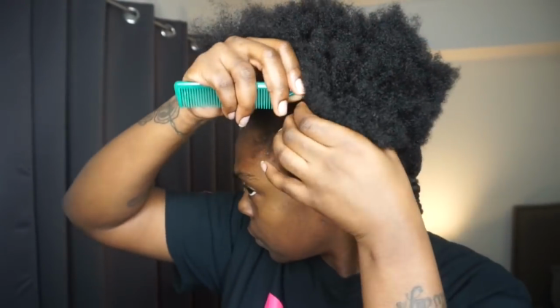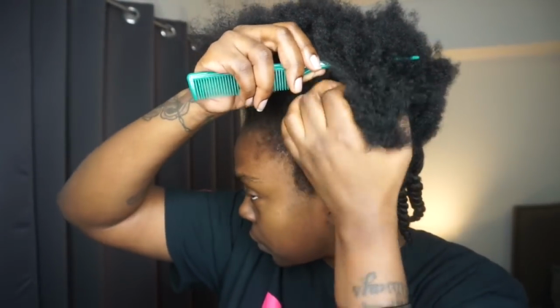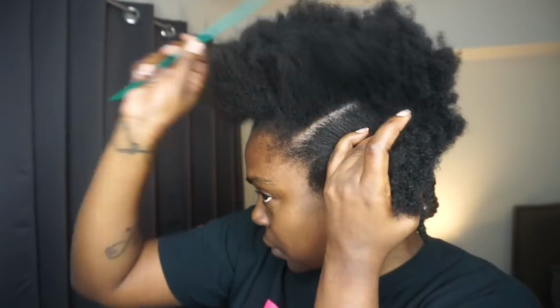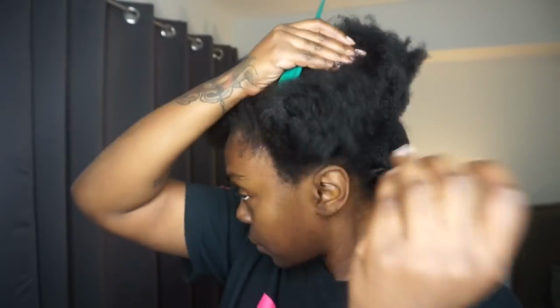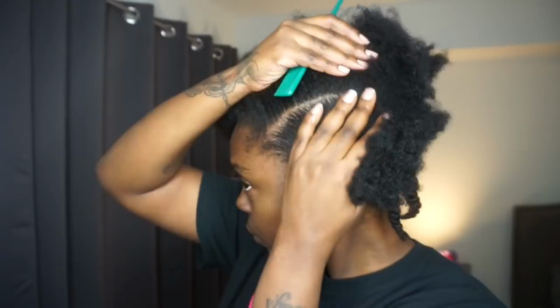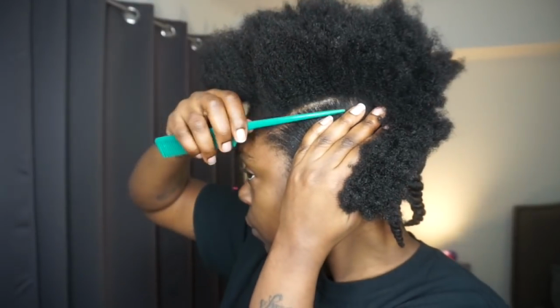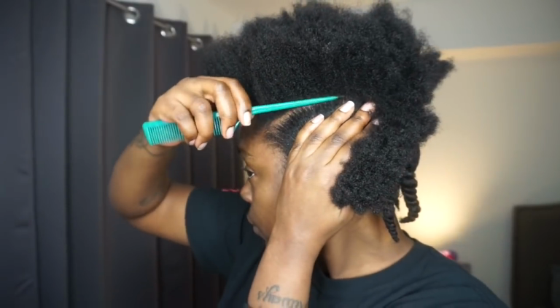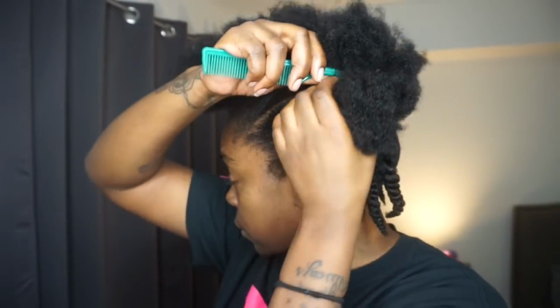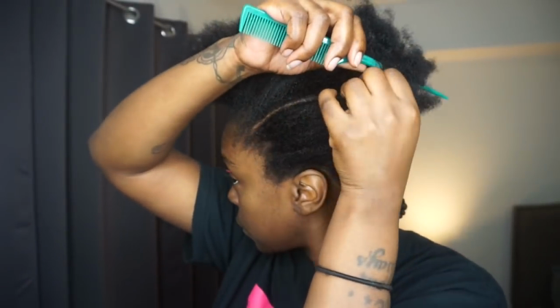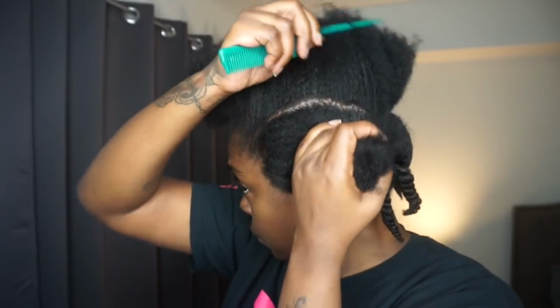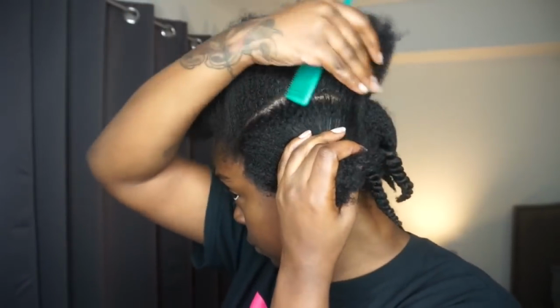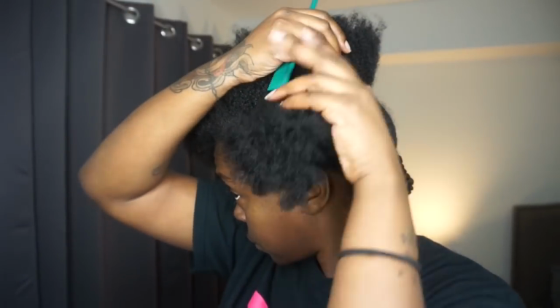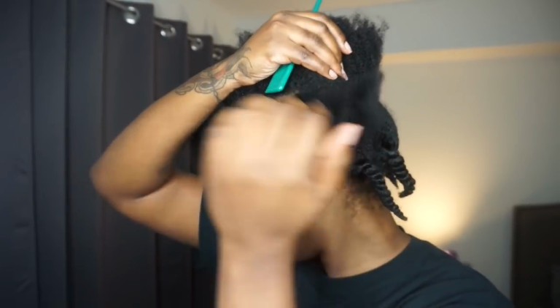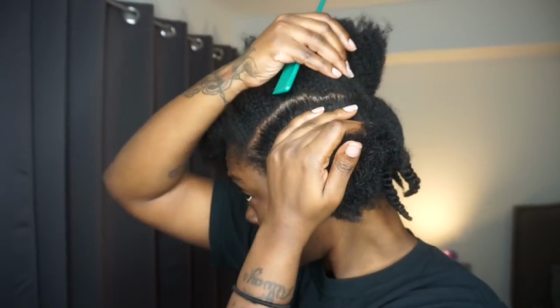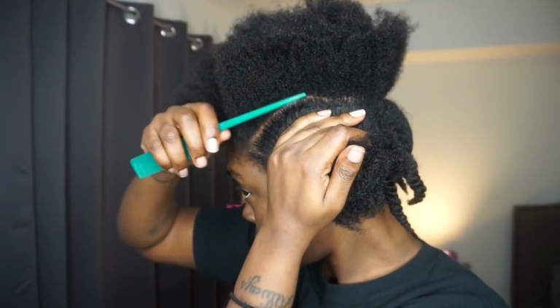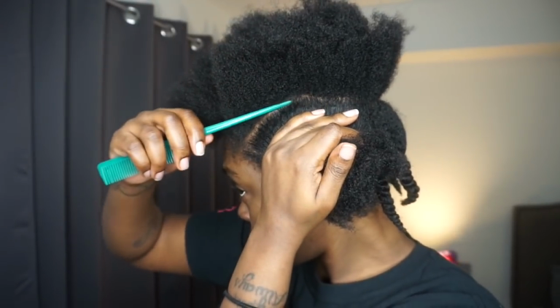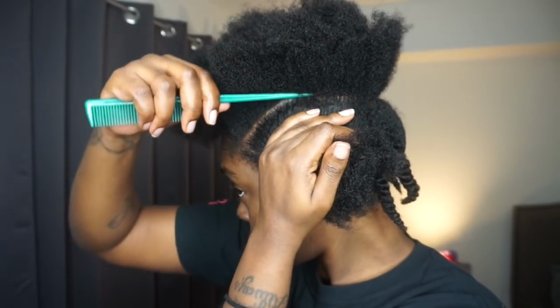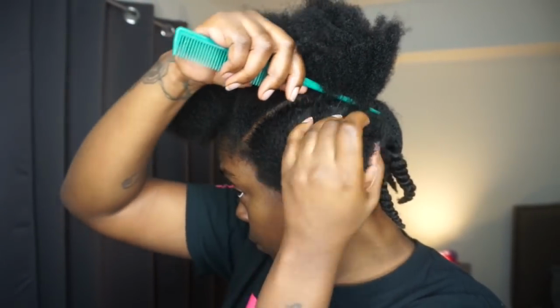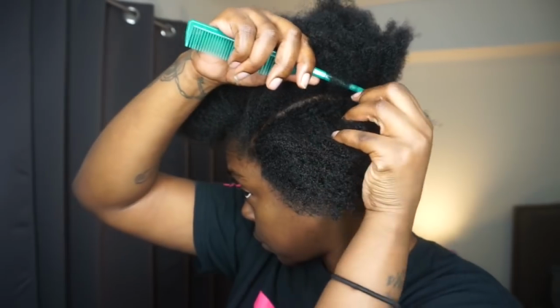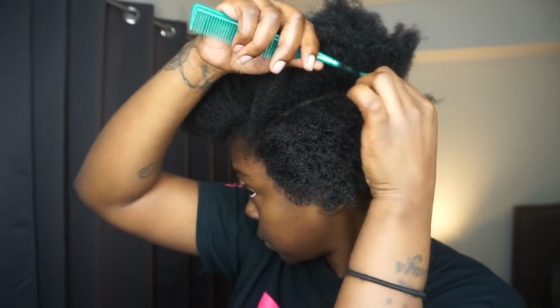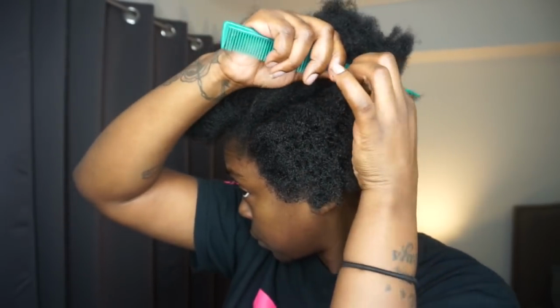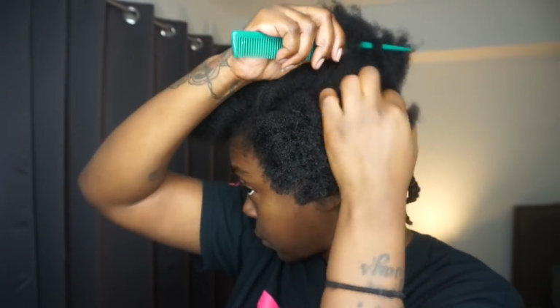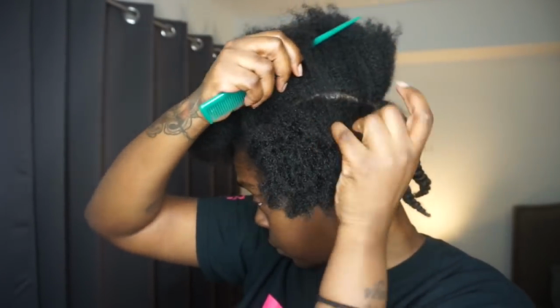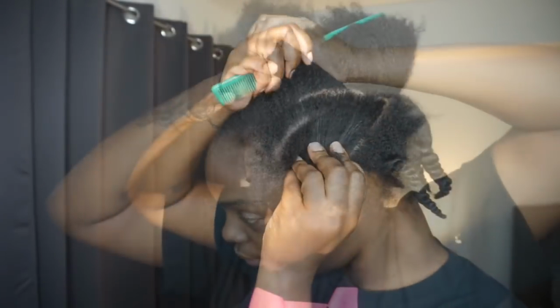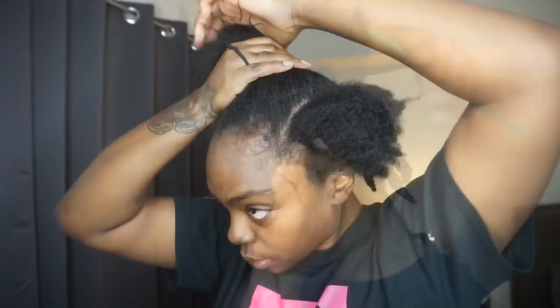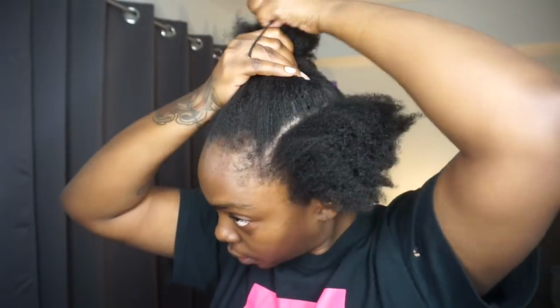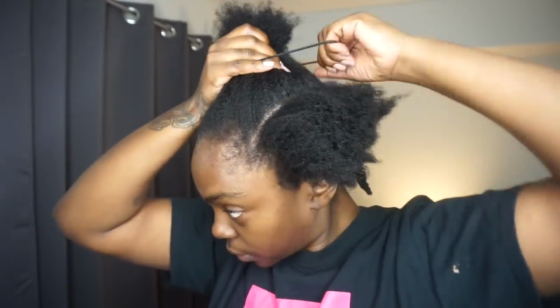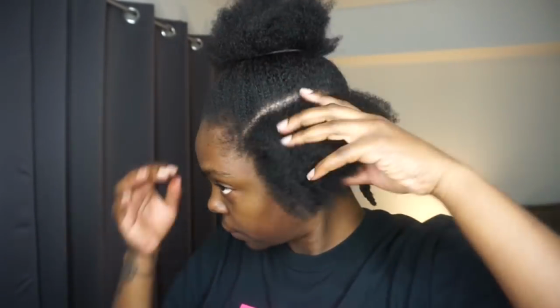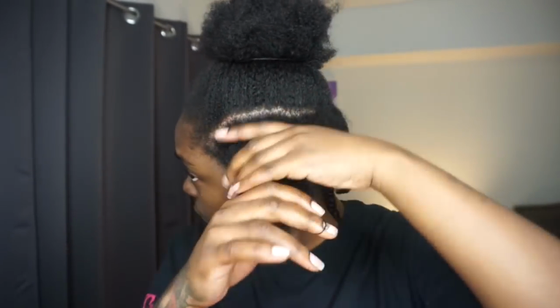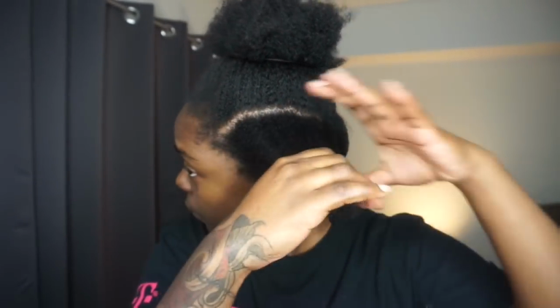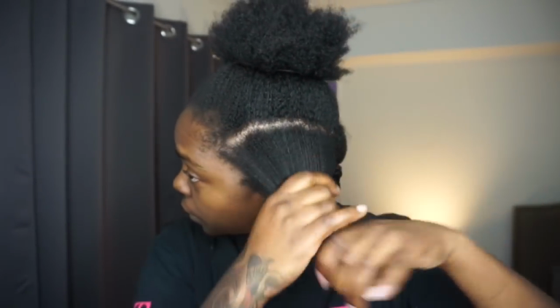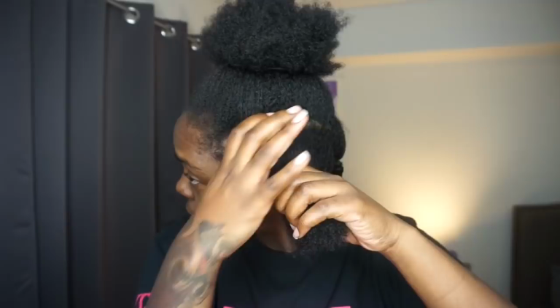This video is simply a twist out tutorial. I won't be showing you exactly what I use product-wise. You can use your favorite products but I will list them down below in the description box.